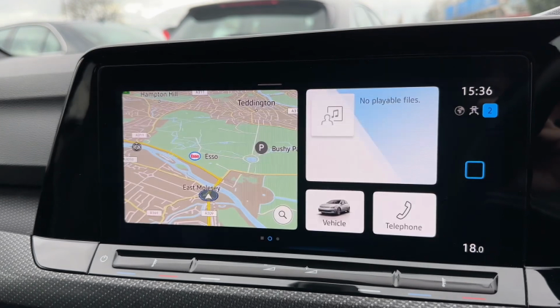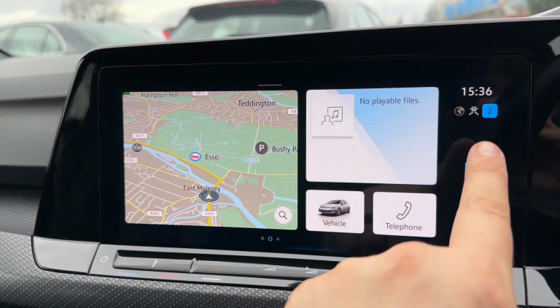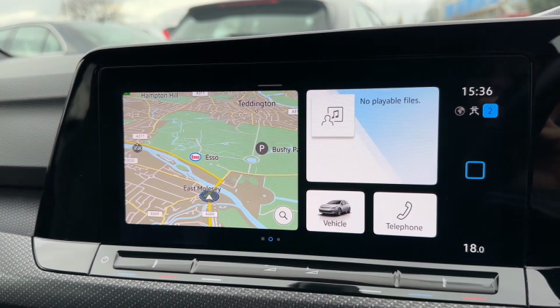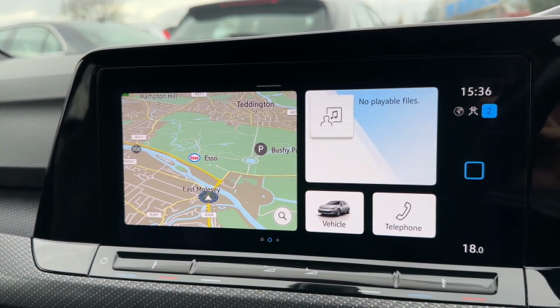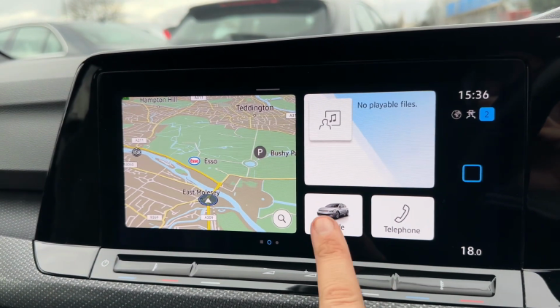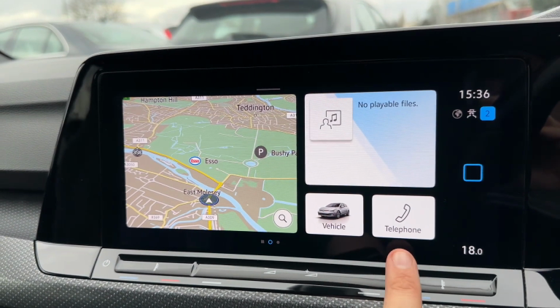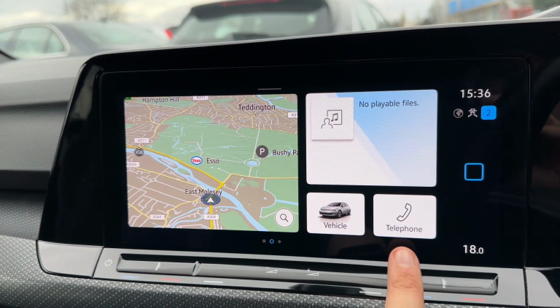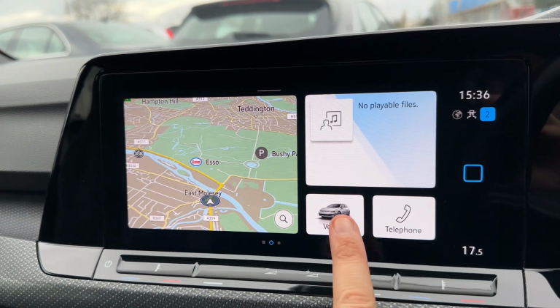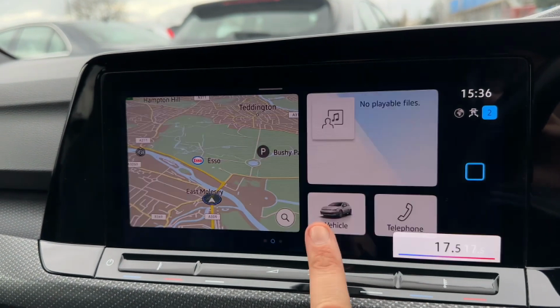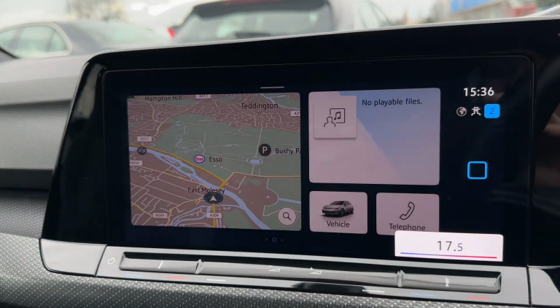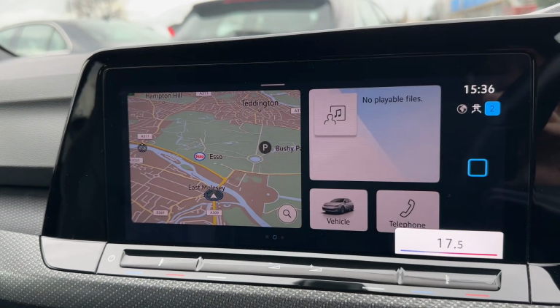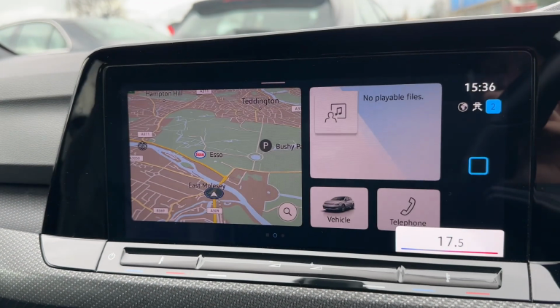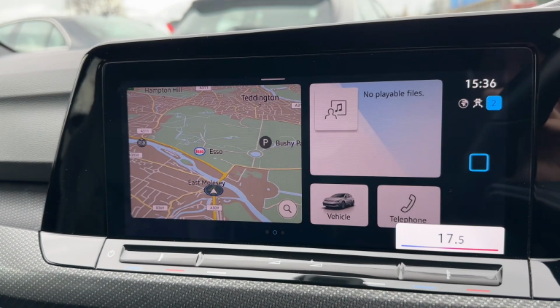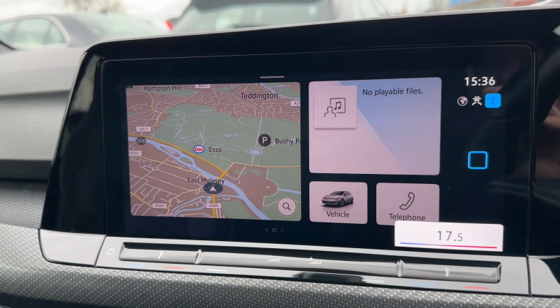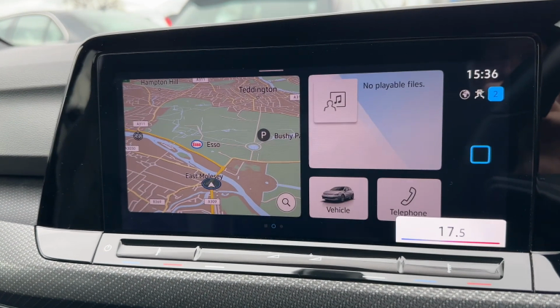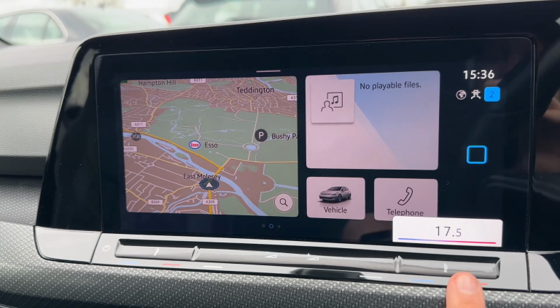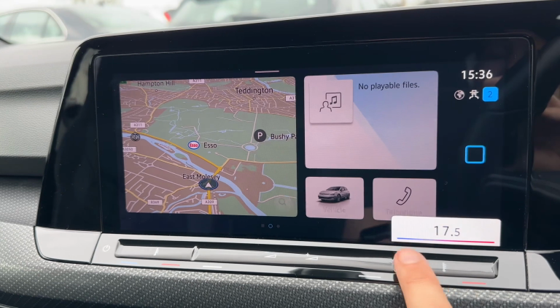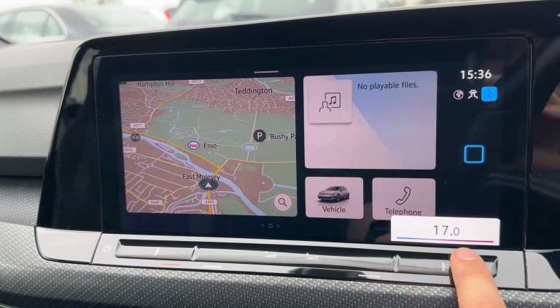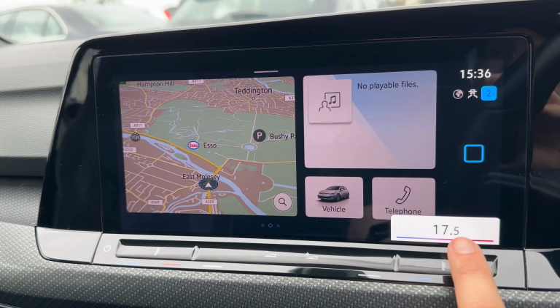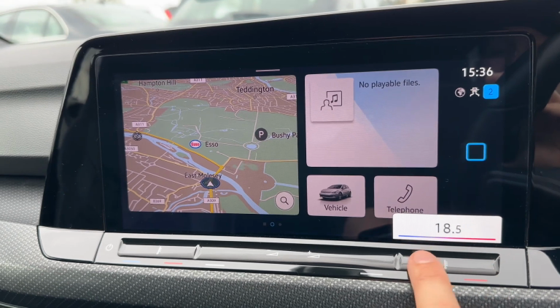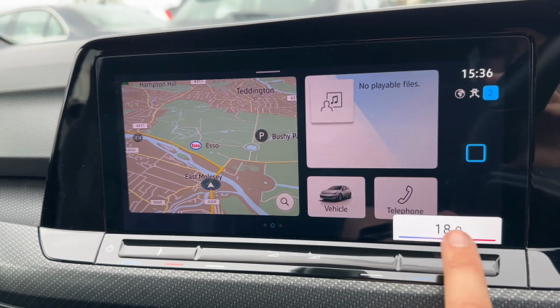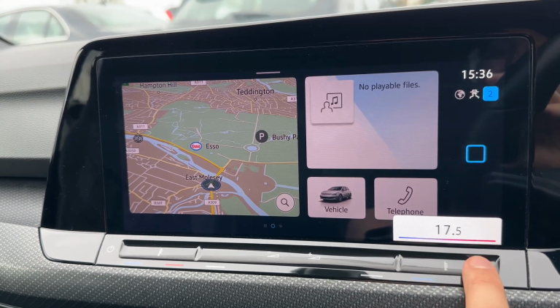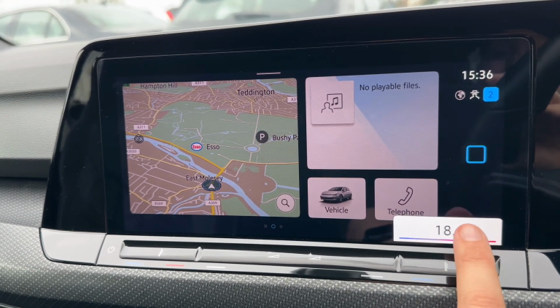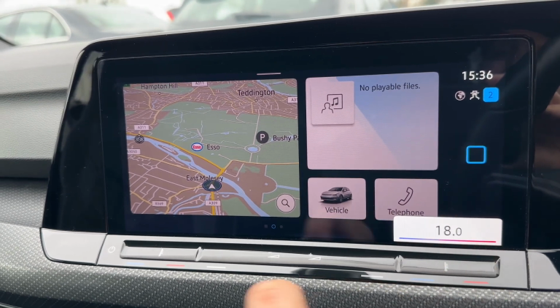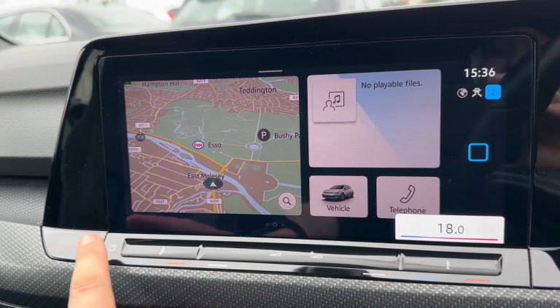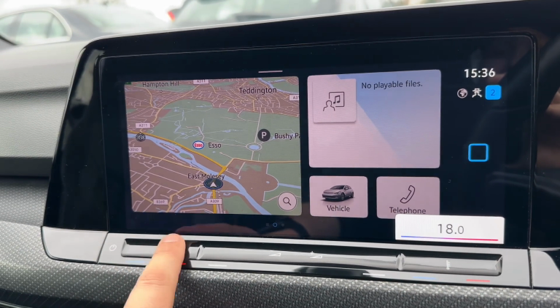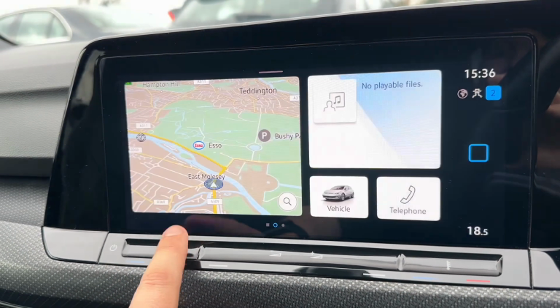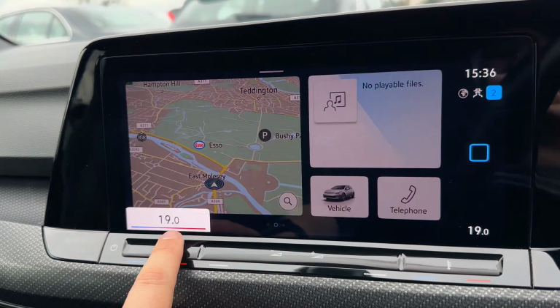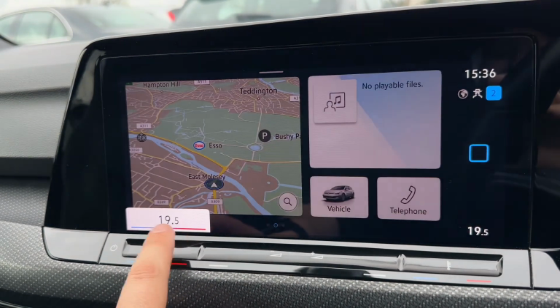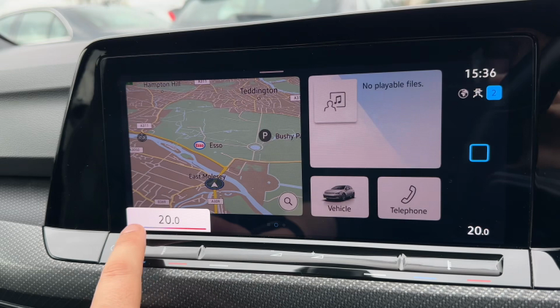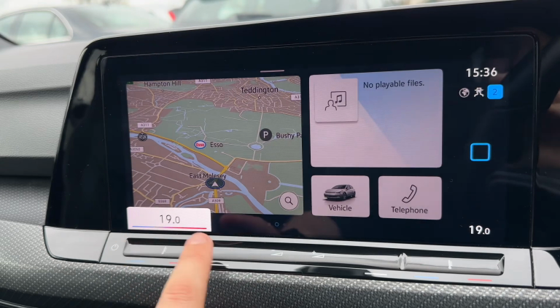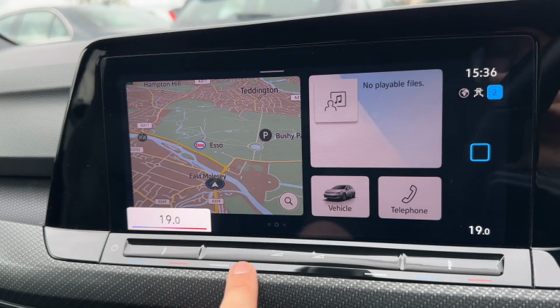You can go back to the home screen at any time, pair your phone, and access your trip computer. Down in the bottom right hand corner you can increase and decrease the driver temperature, and you can do the same for the passenger side.